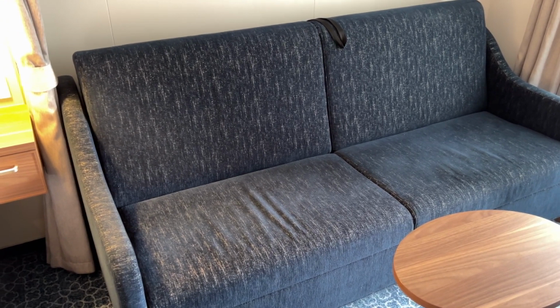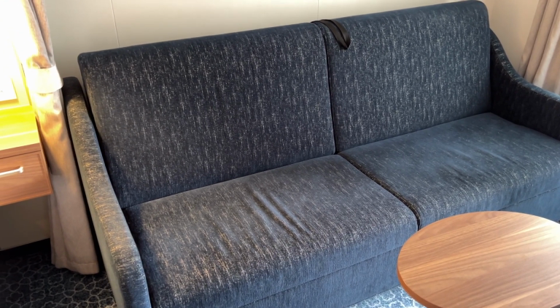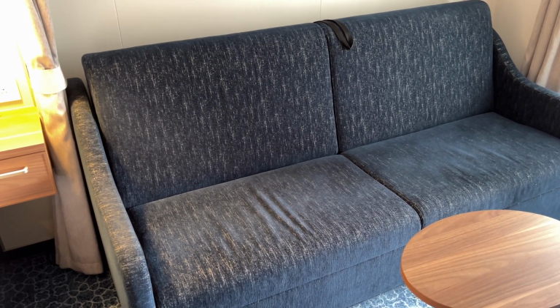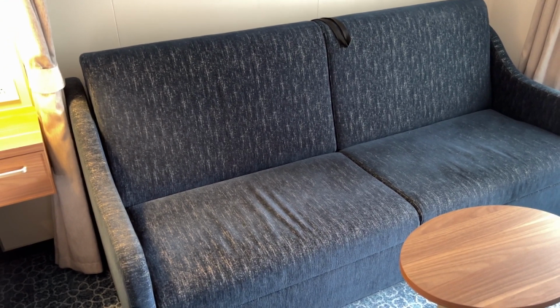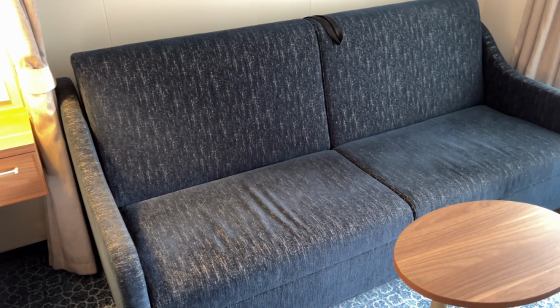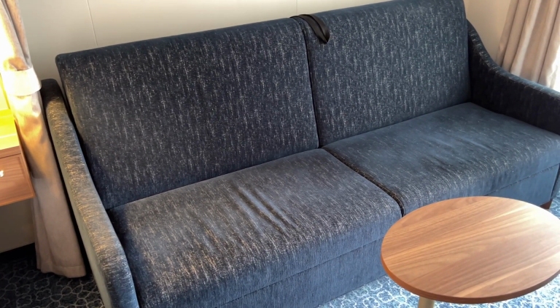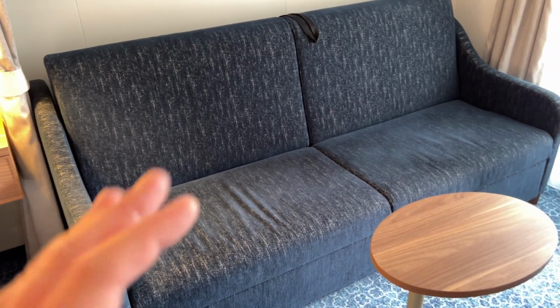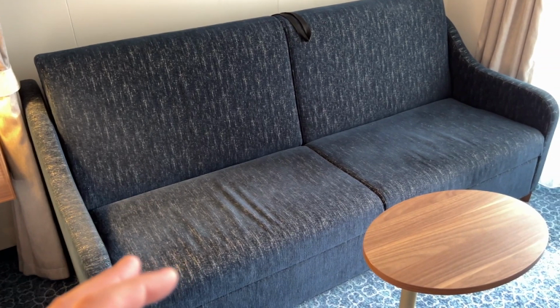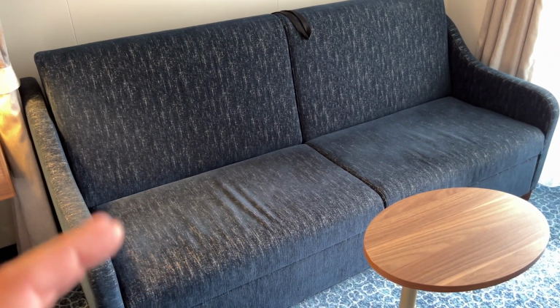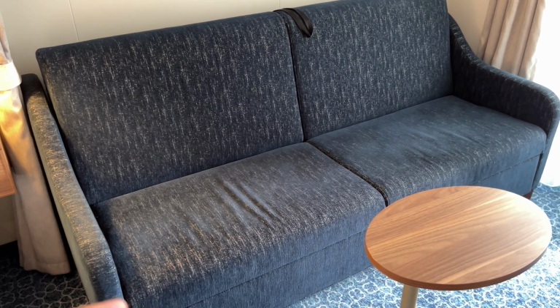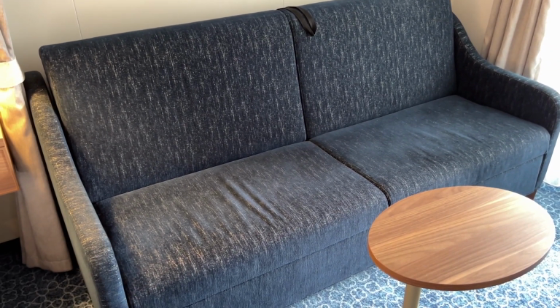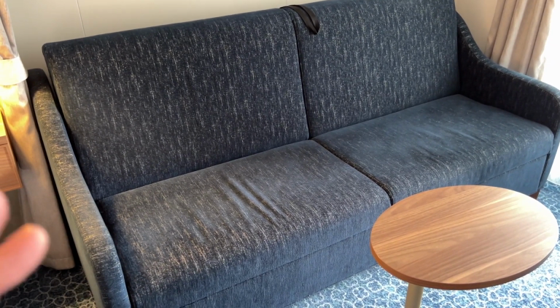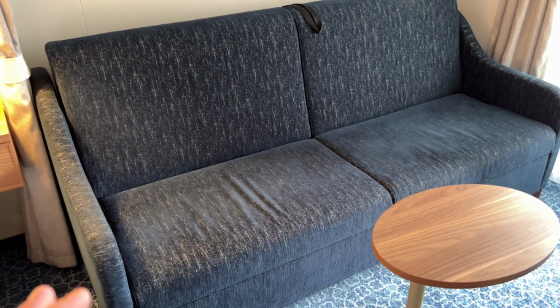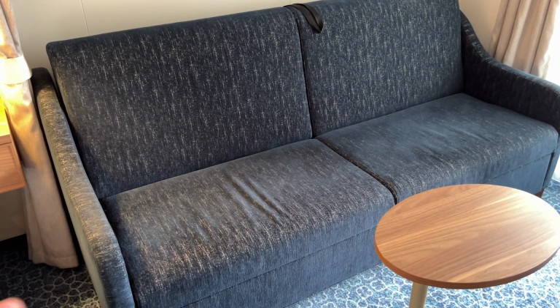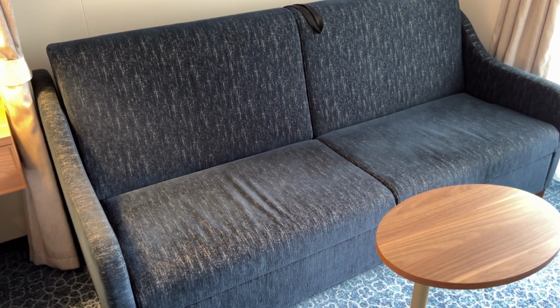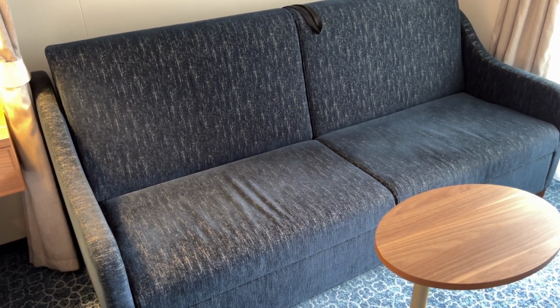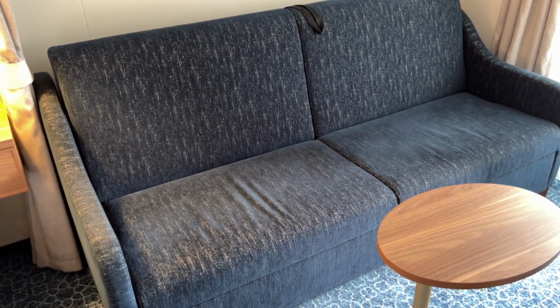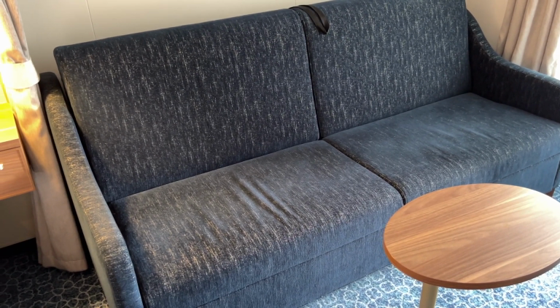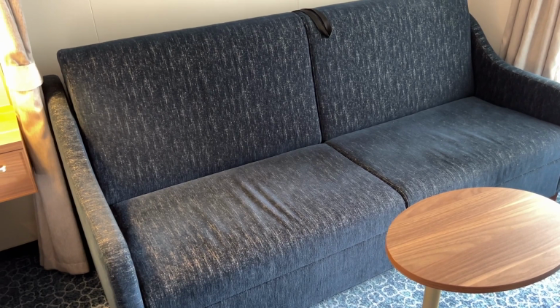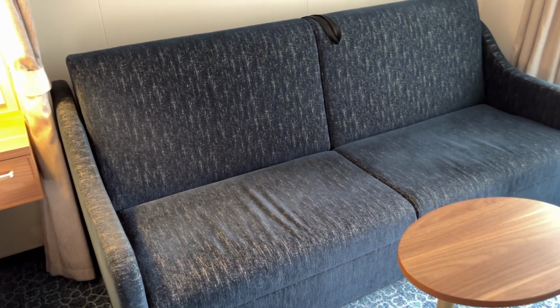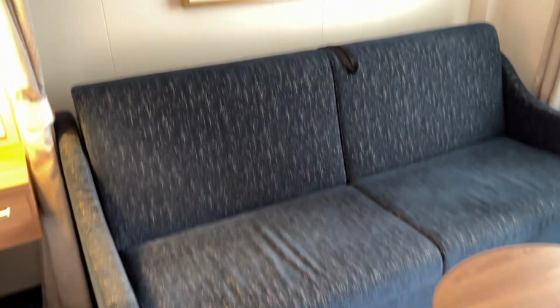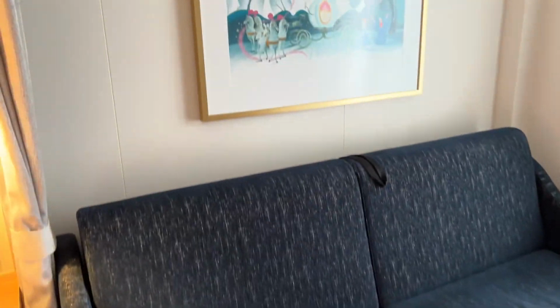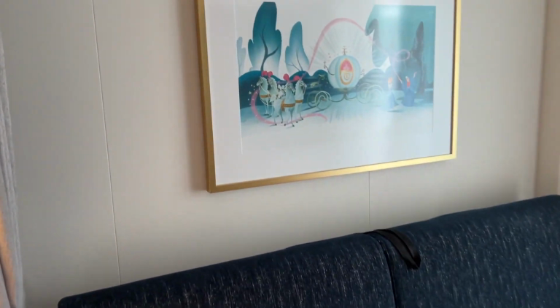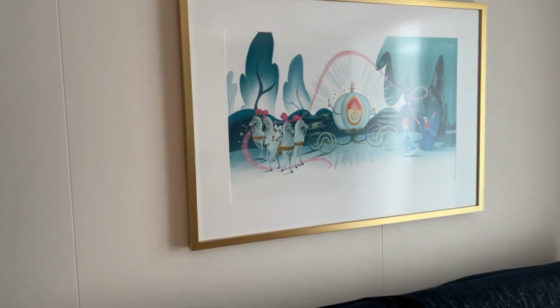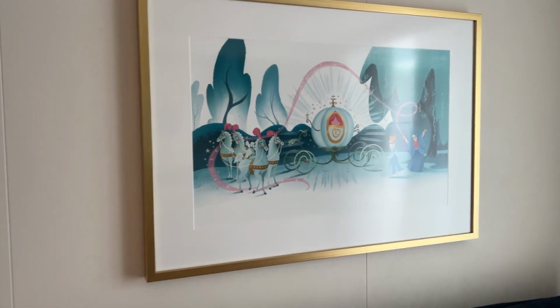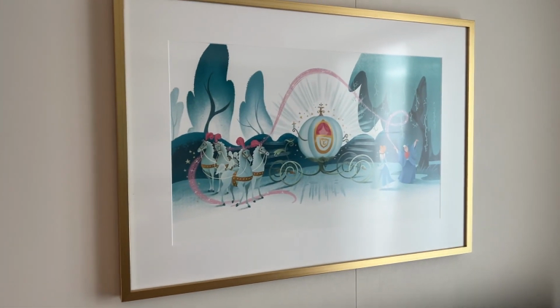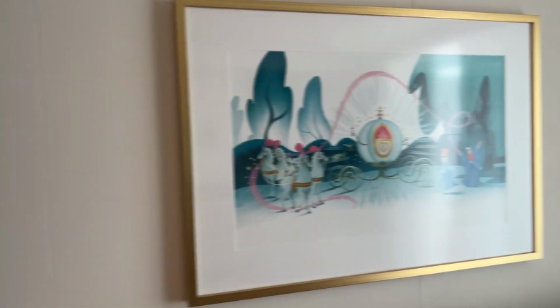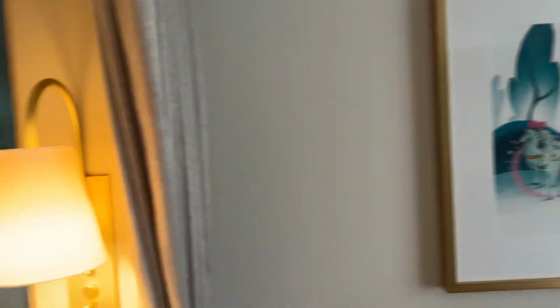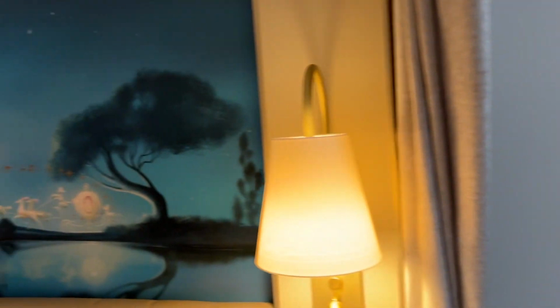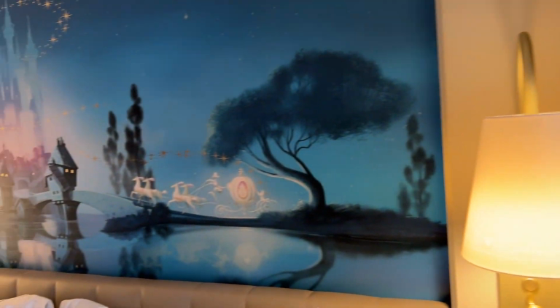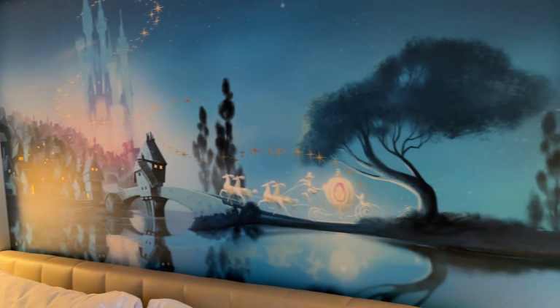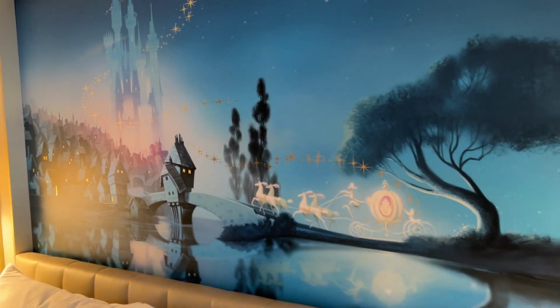The couch is very uncomfortable. Brand new, it looks great, but it is extremely uncomfortable. The artwork above it is really cool though, and it matches the theming of this room.